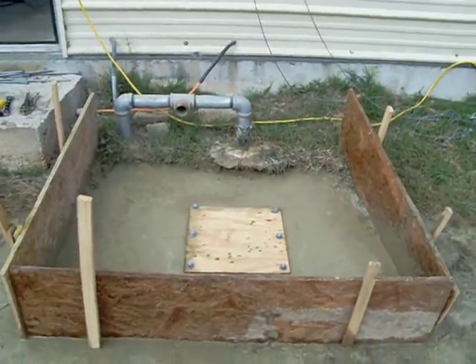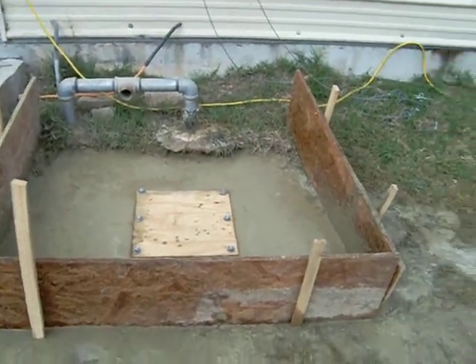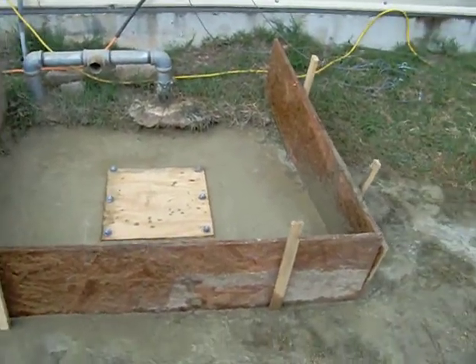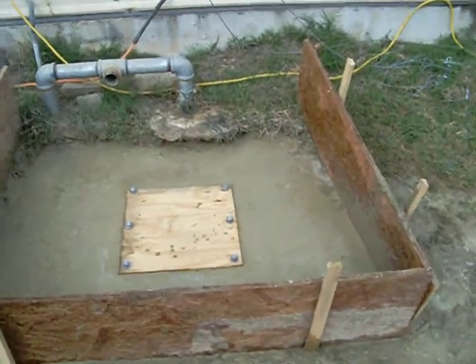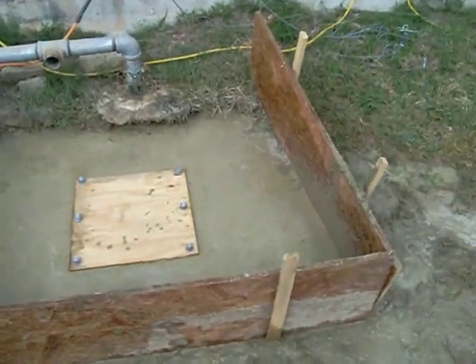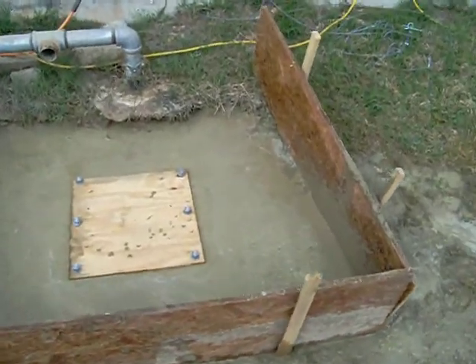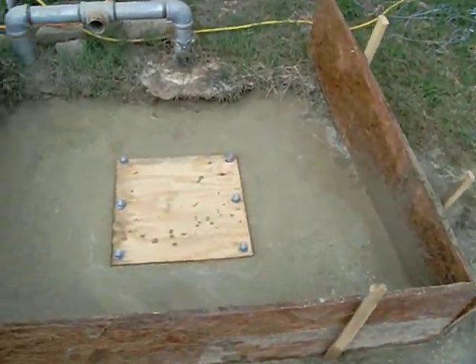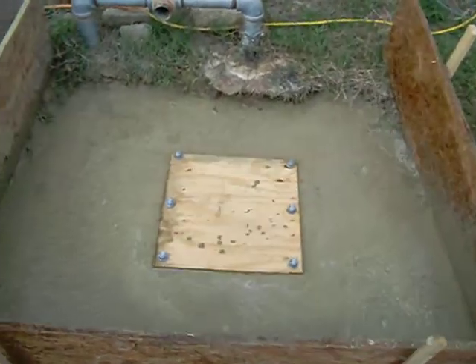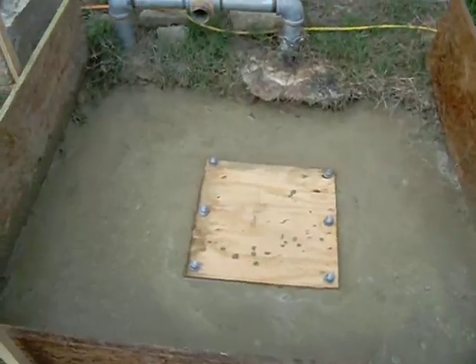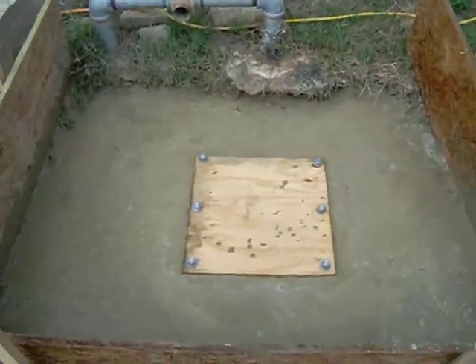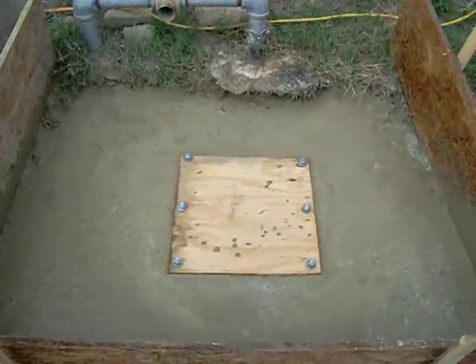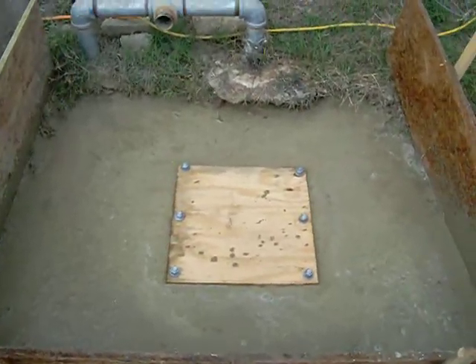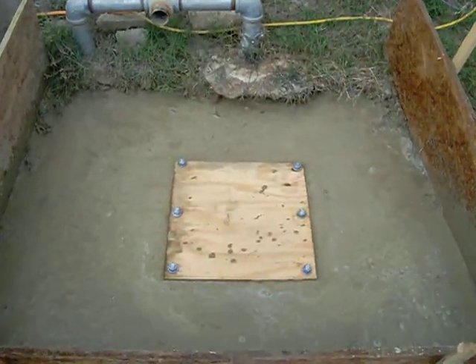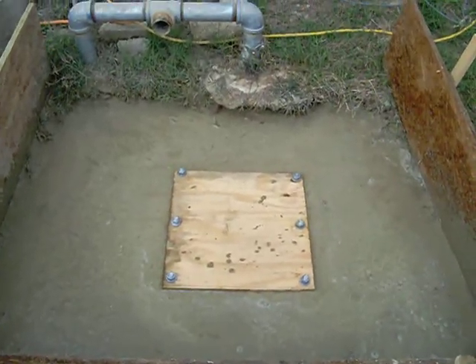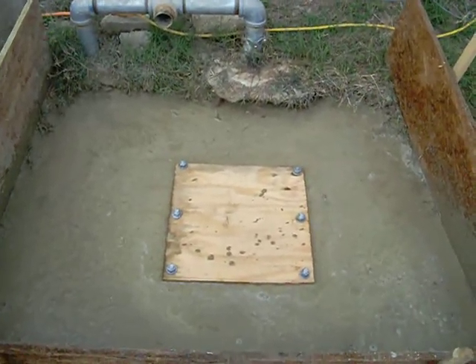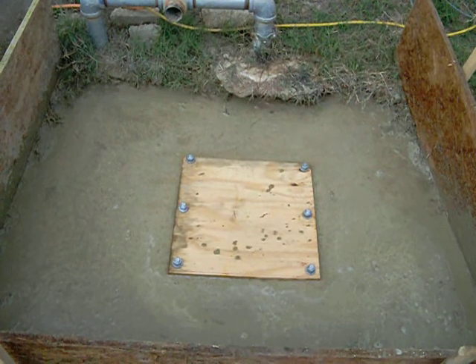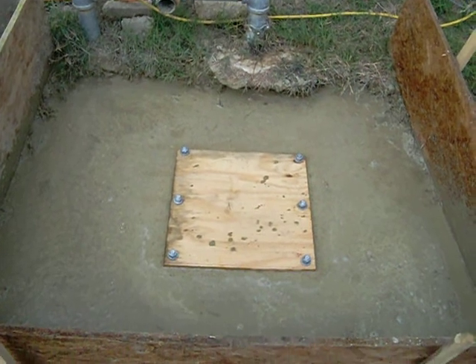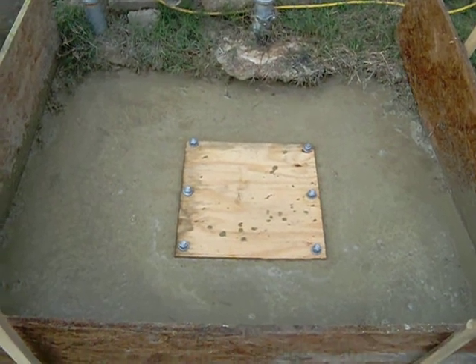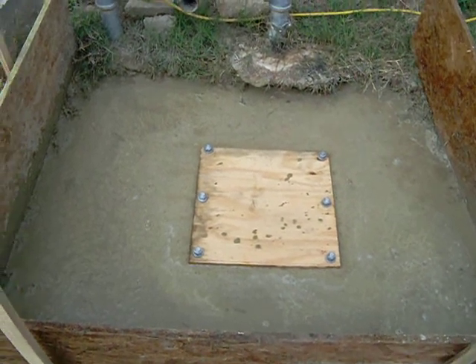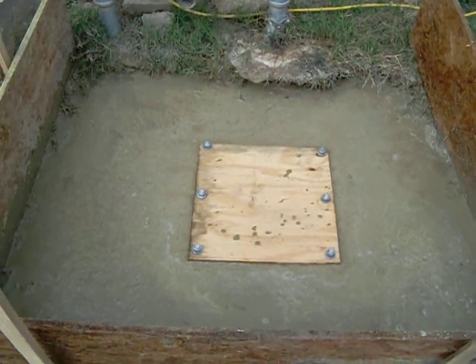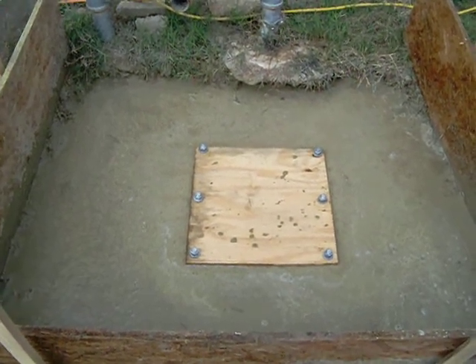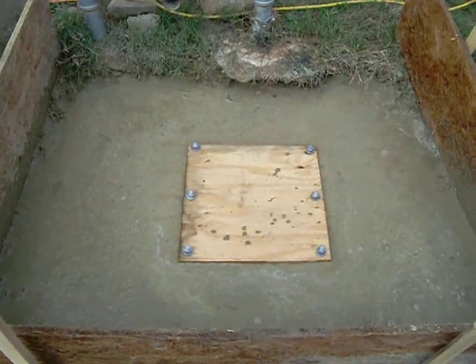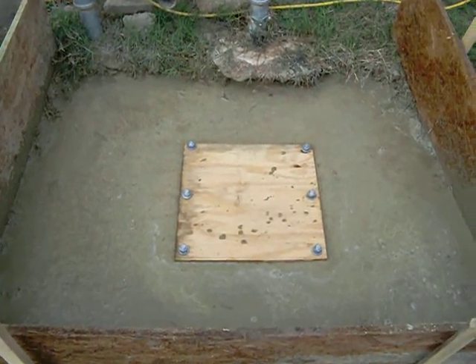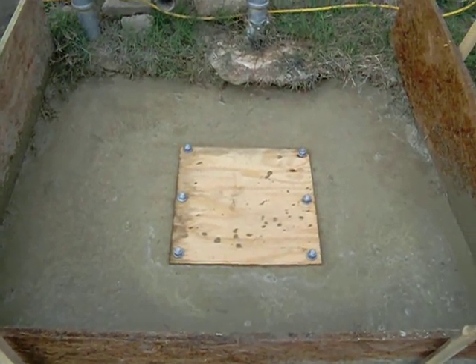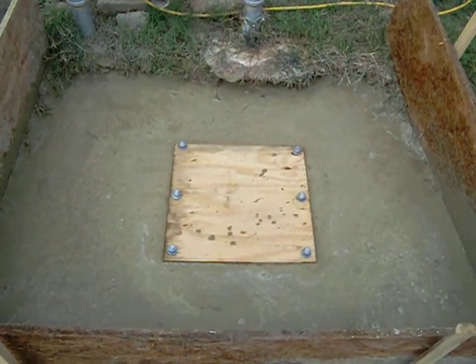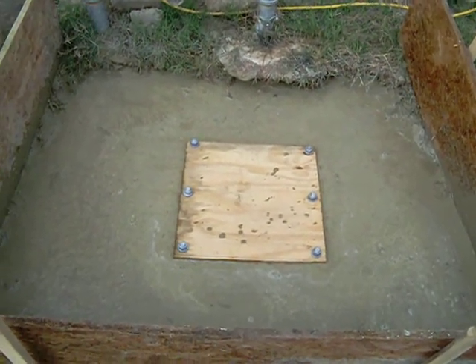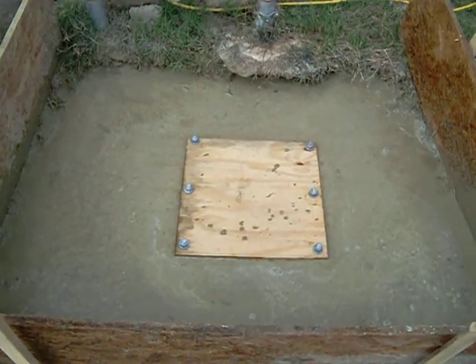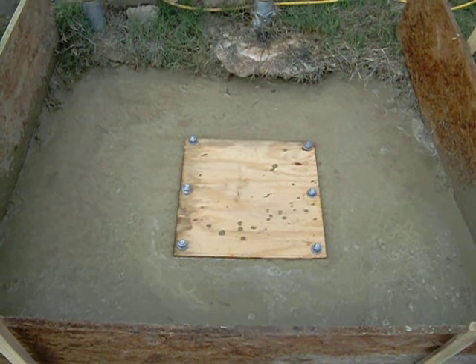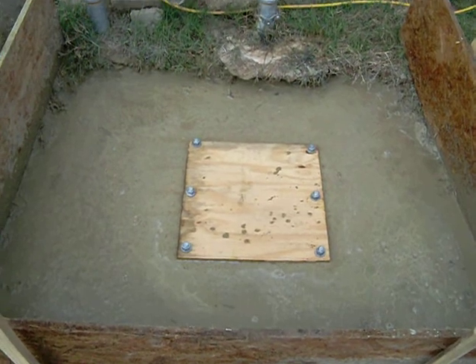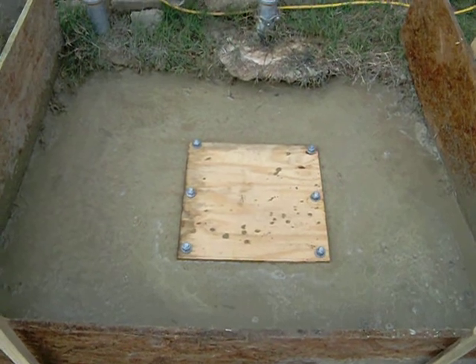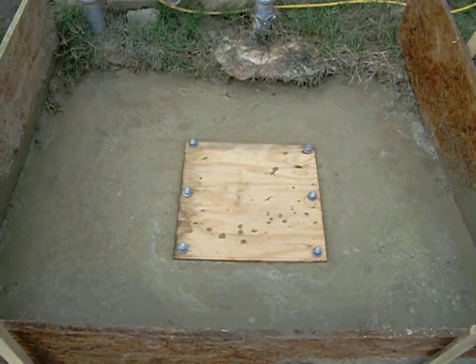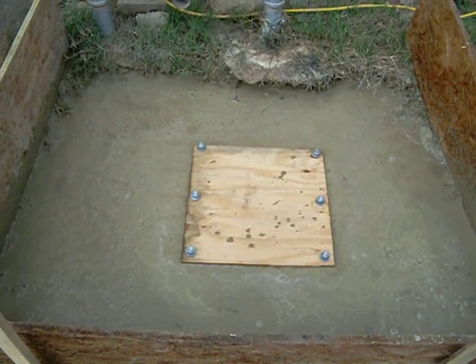There's the final product — we just finished it out. It's gonna be dry to the touch and everything tomorrow, but it's probably gonna take another week to fully cure and dry out.